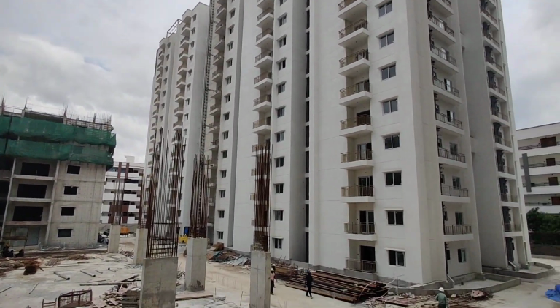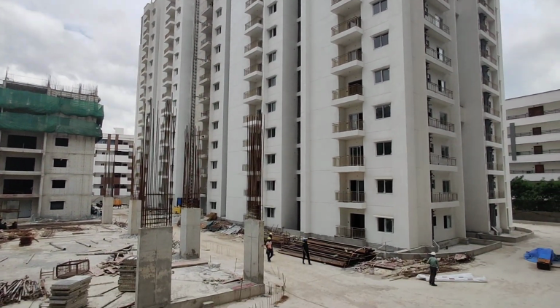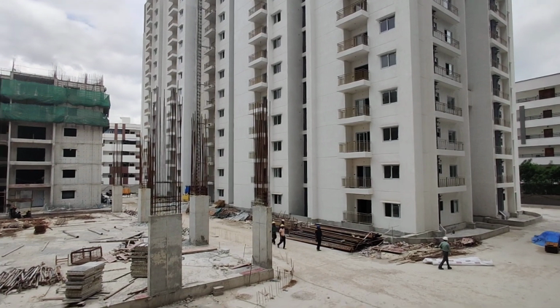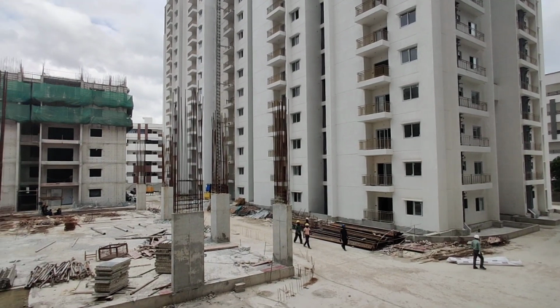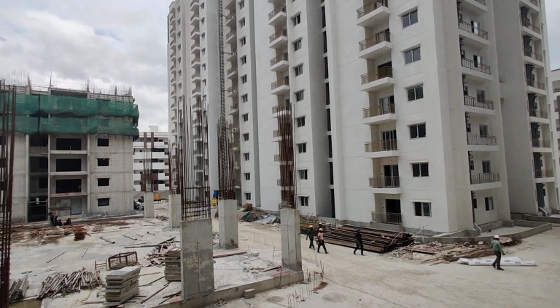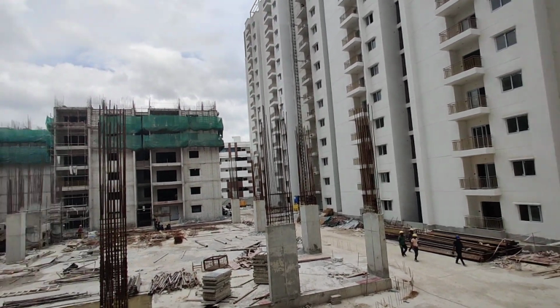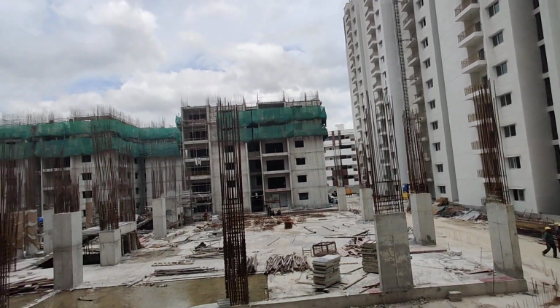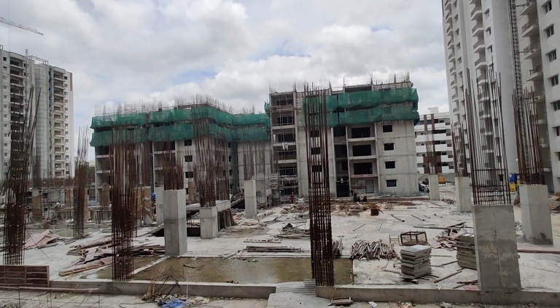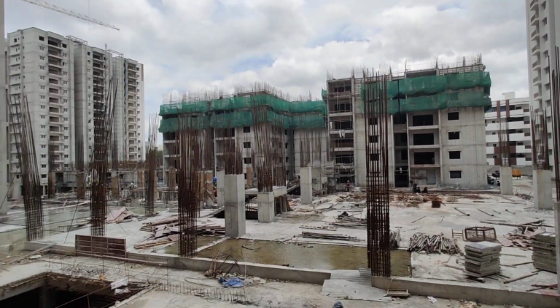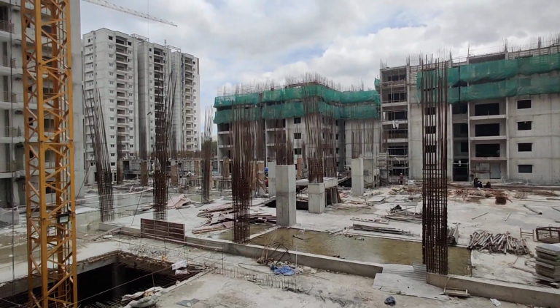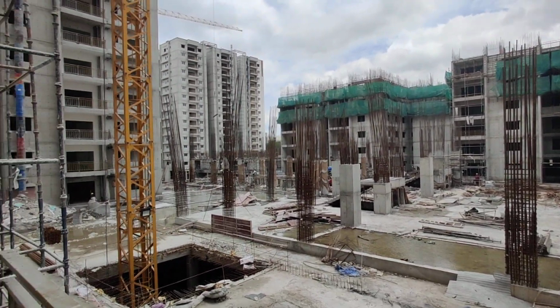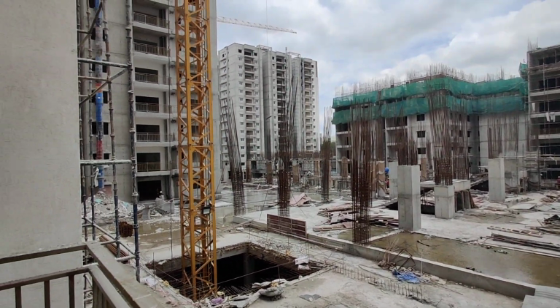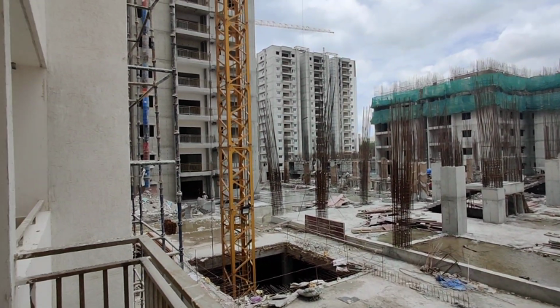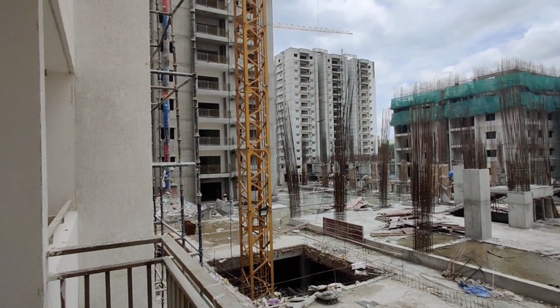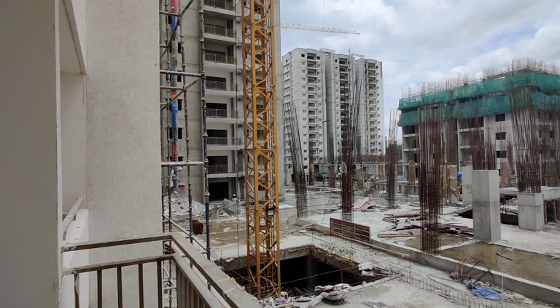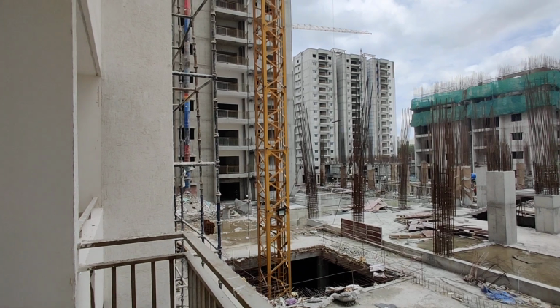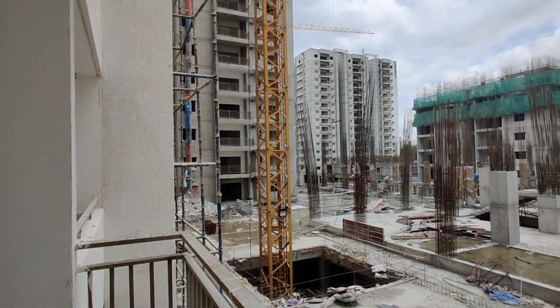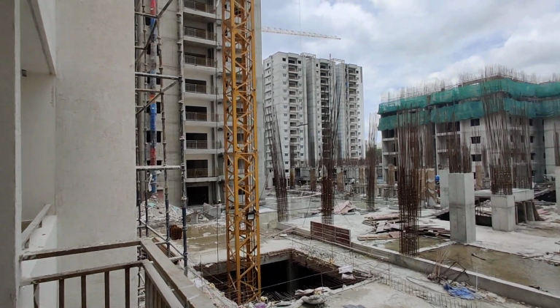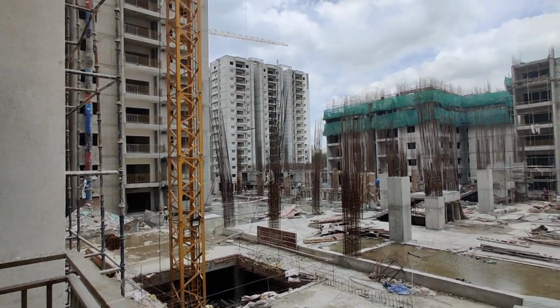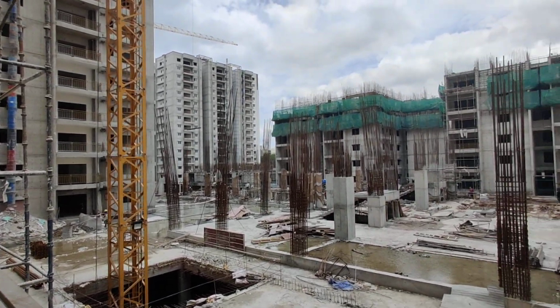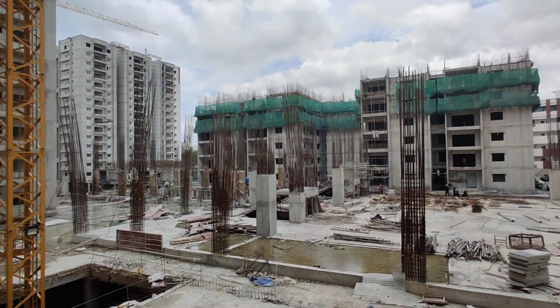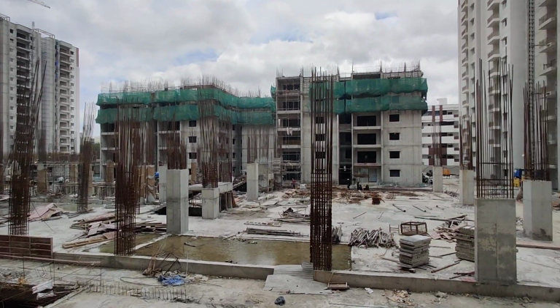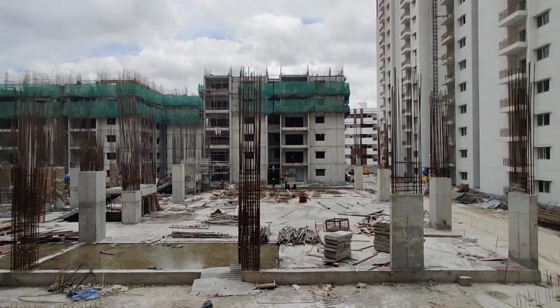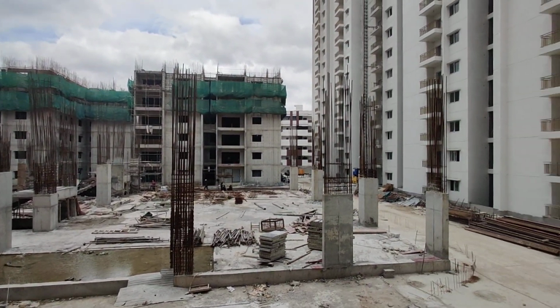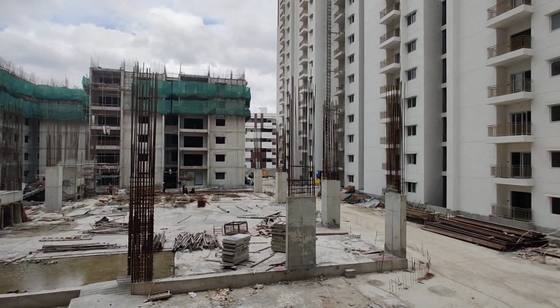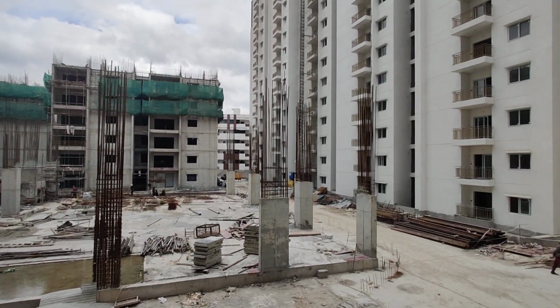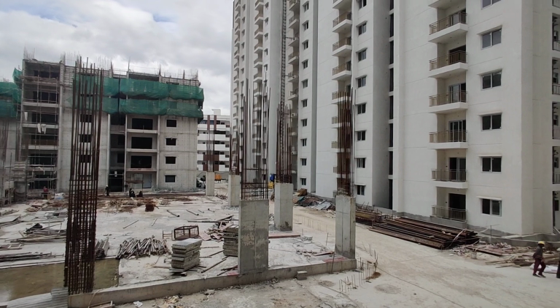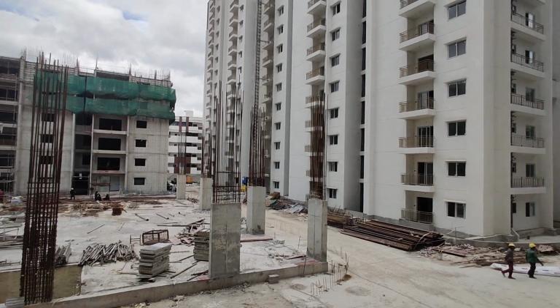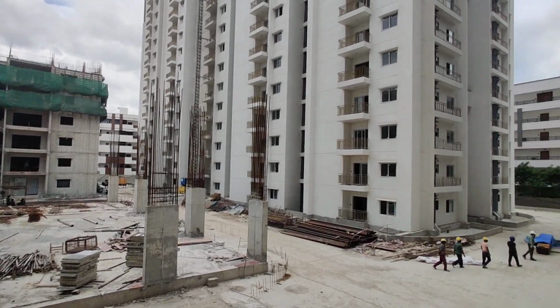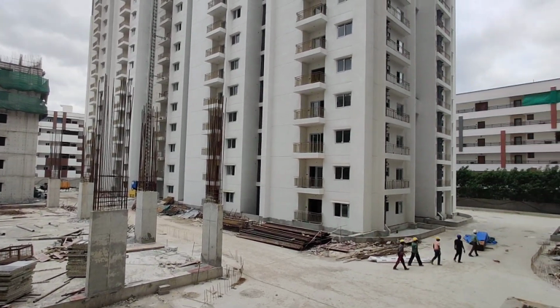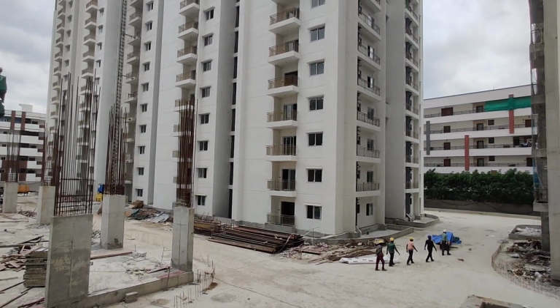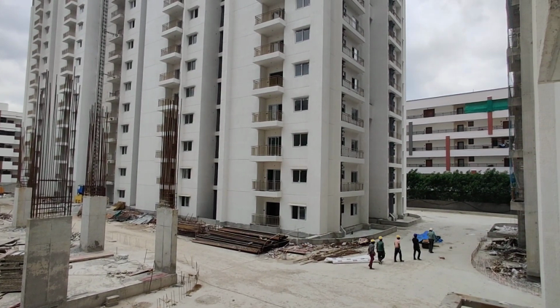The height is G plus 14, having 2 BHK and 3 BHK units. The 2.5 BHK starts from 1370 SFT to 1460 SFT, and 3 BHK starts from 1620 SFT to 2350 SFT.